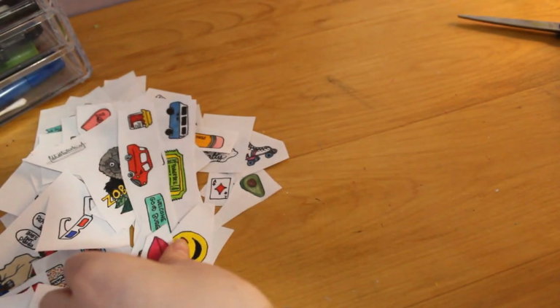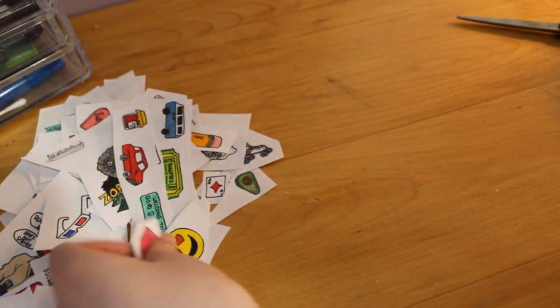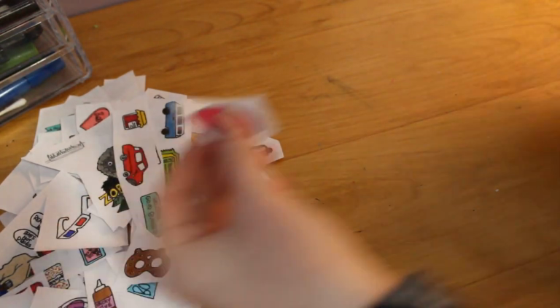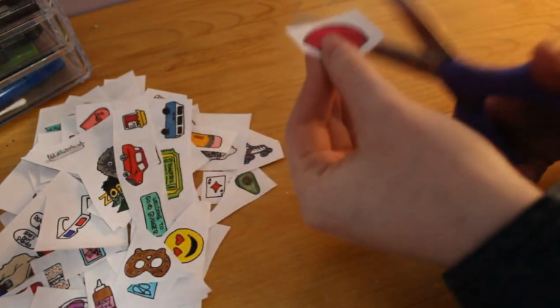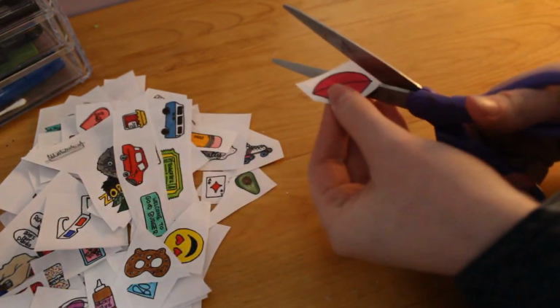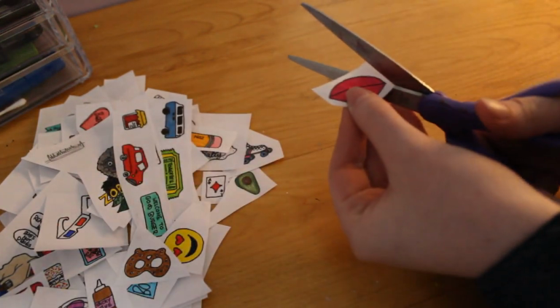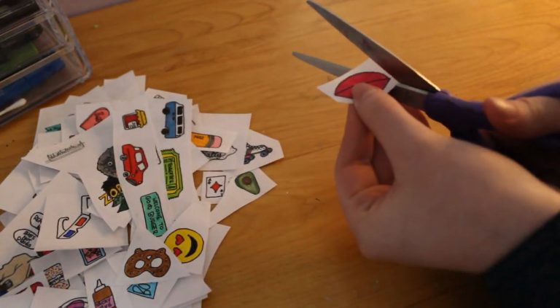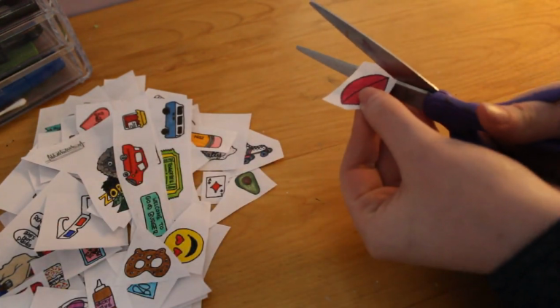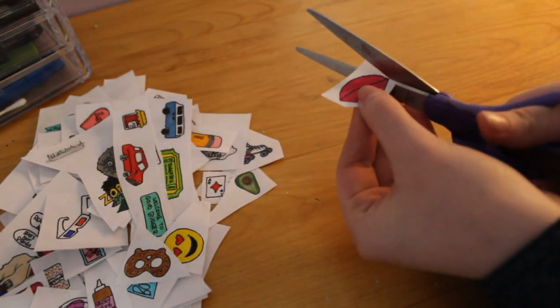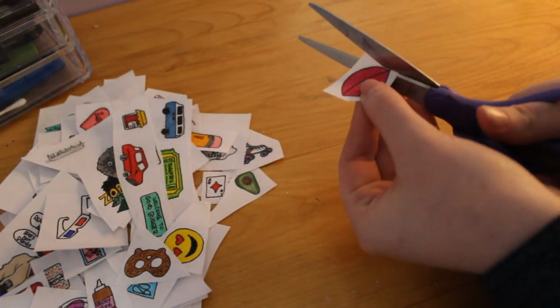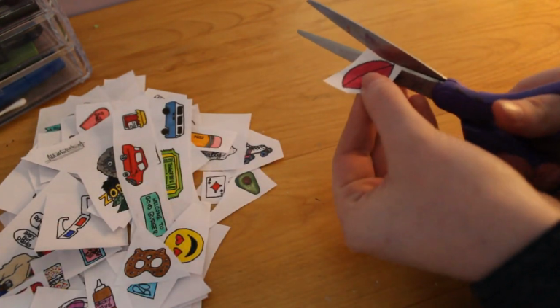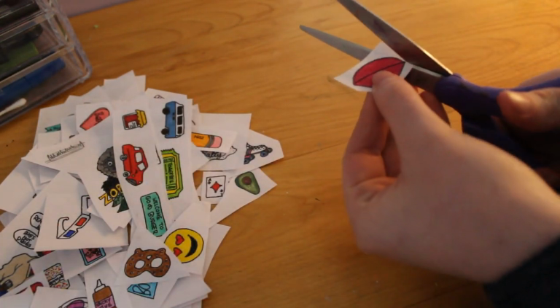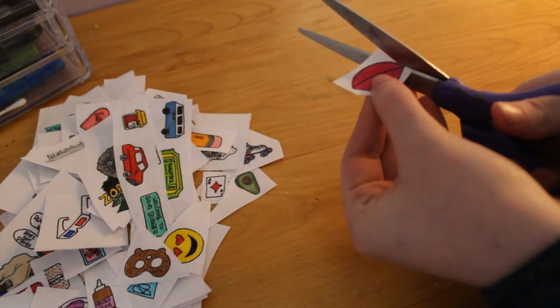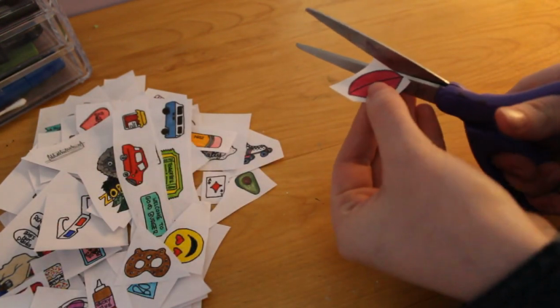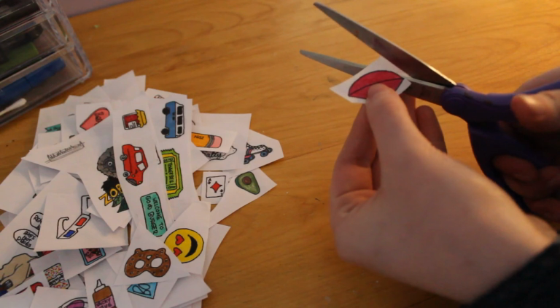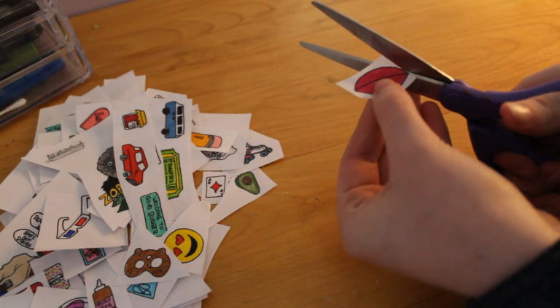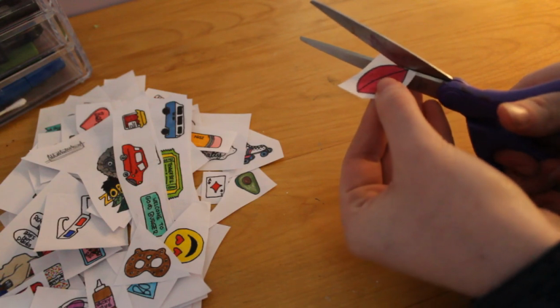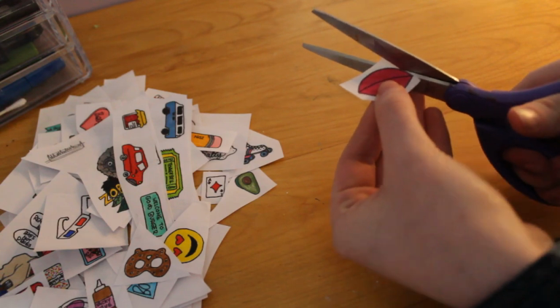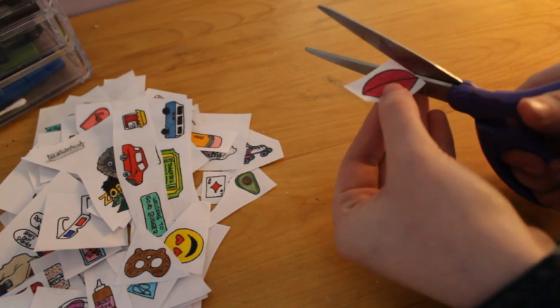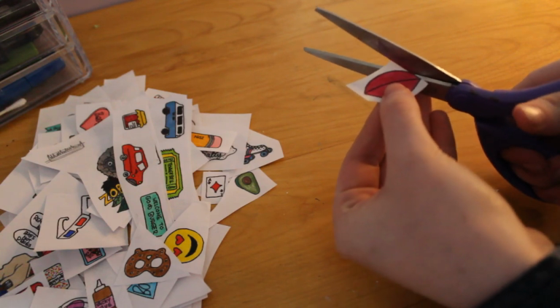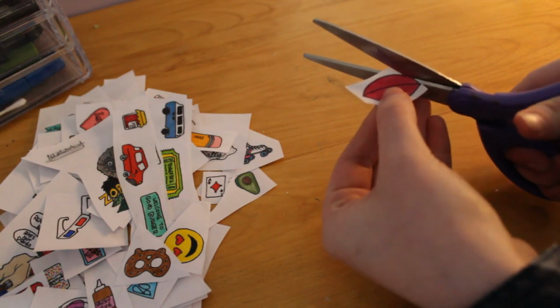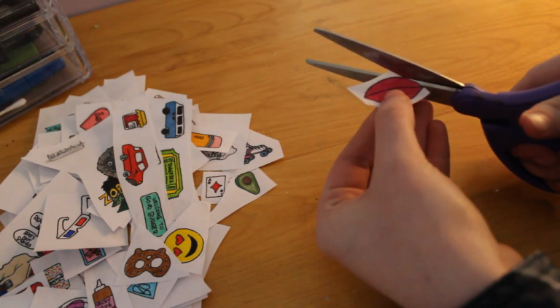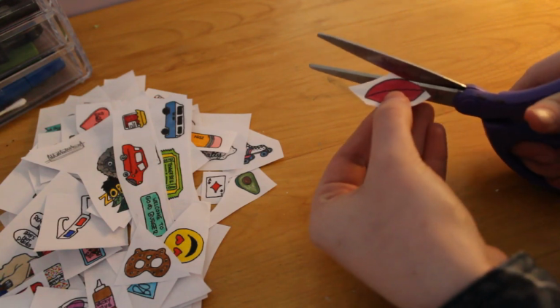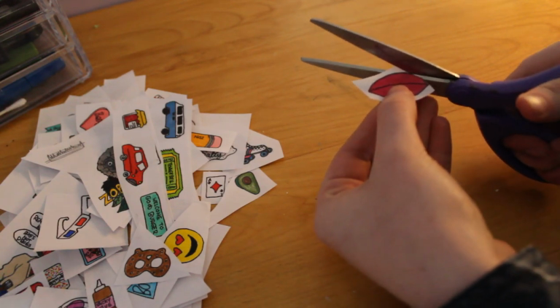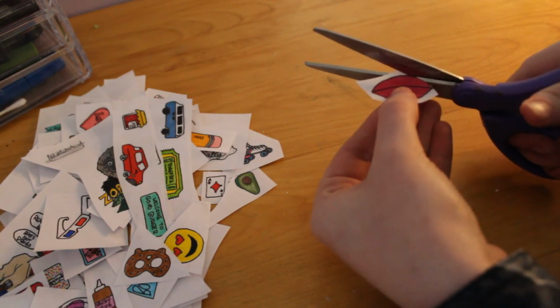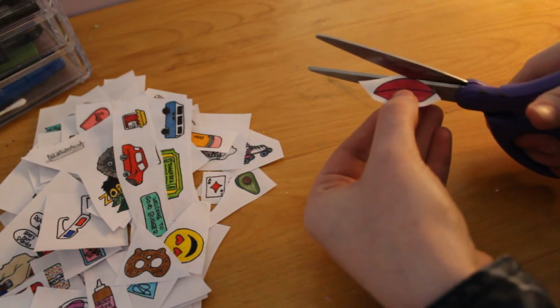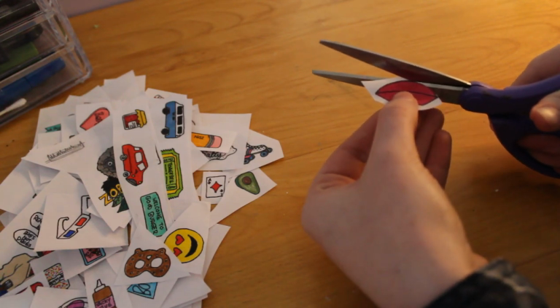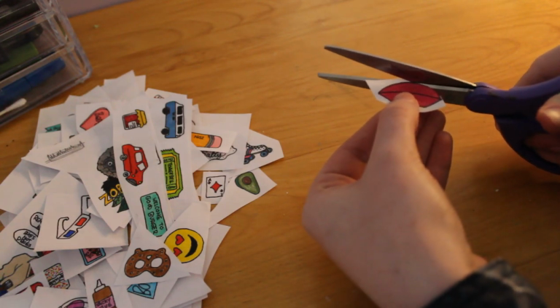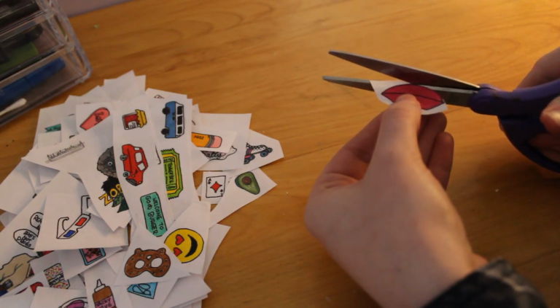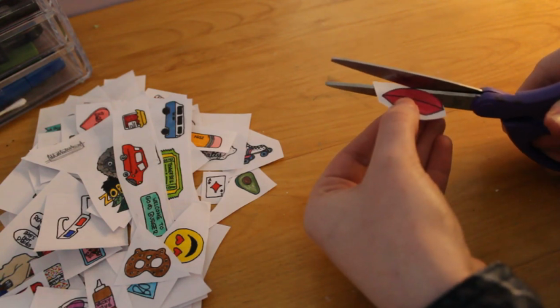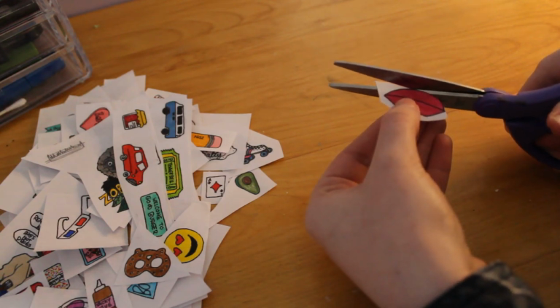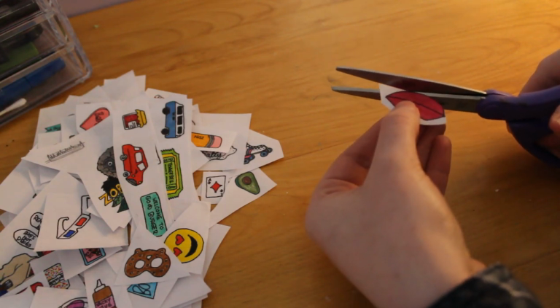Here I have a hundred pins, so that's exciting. I started just cutting them all out — yeah, this took me forever, but that's okay.